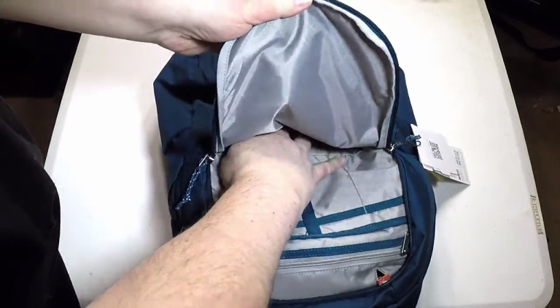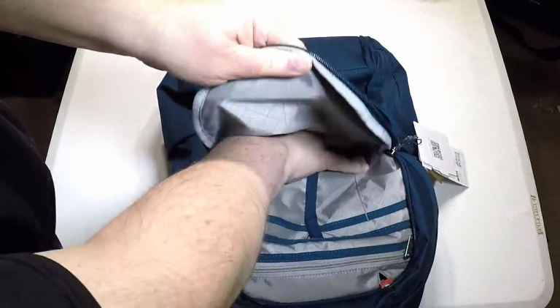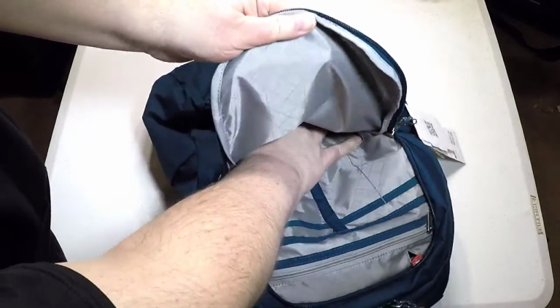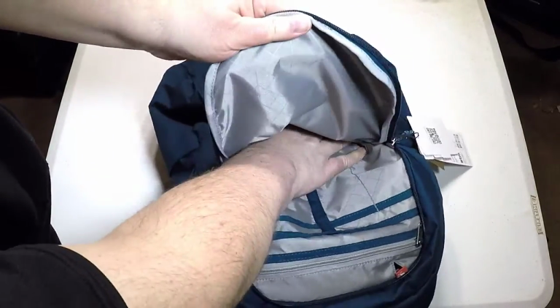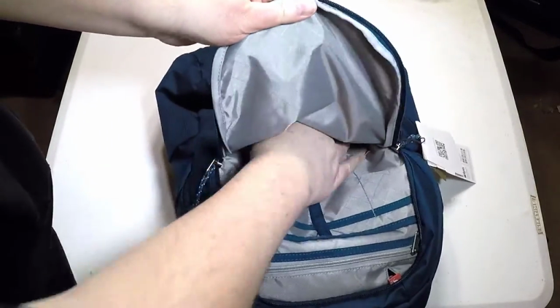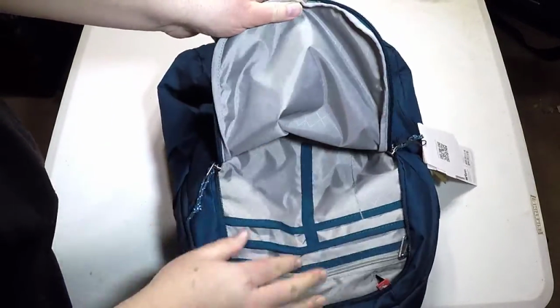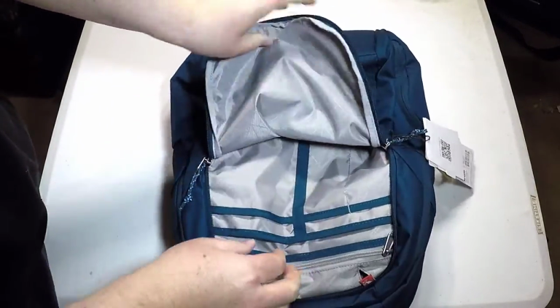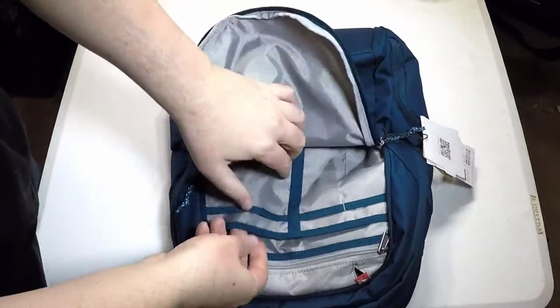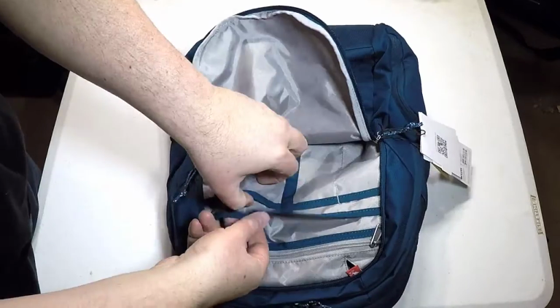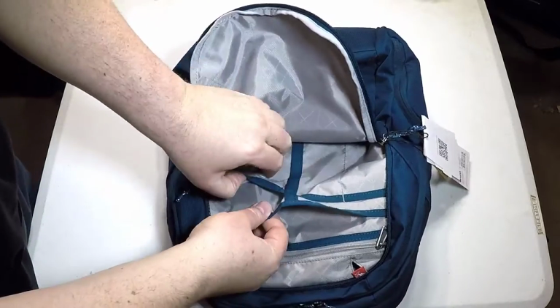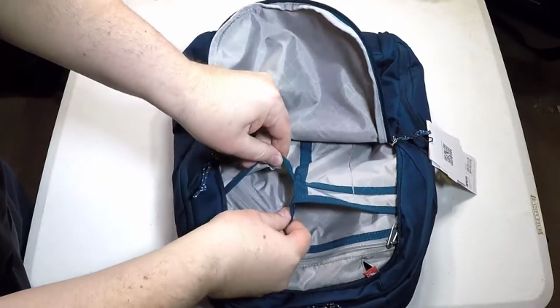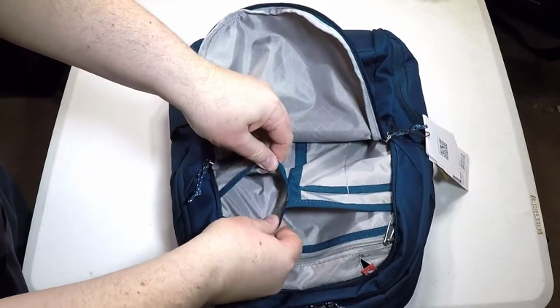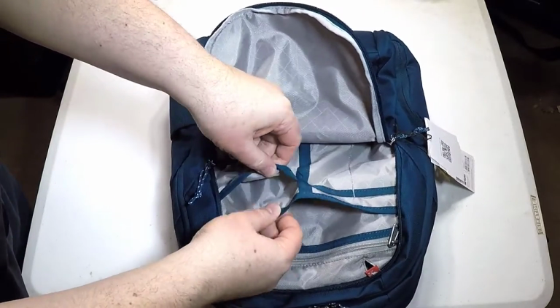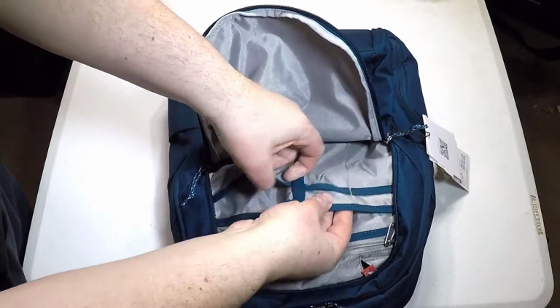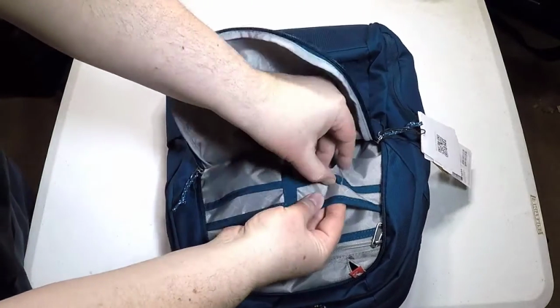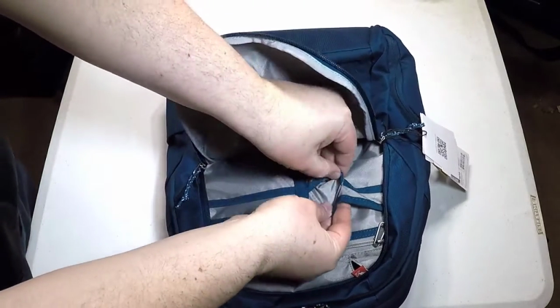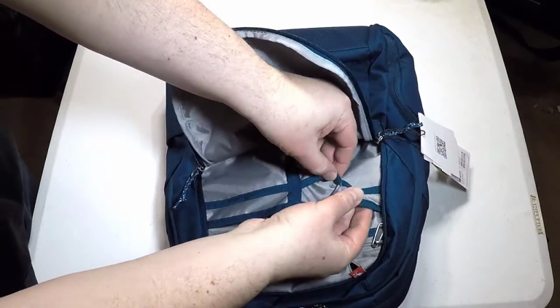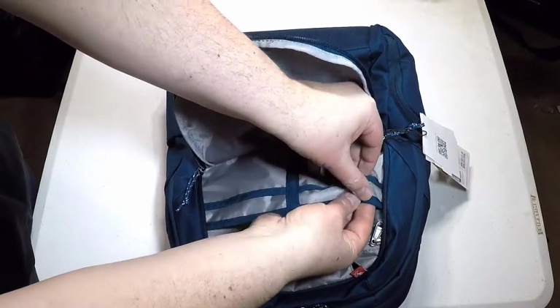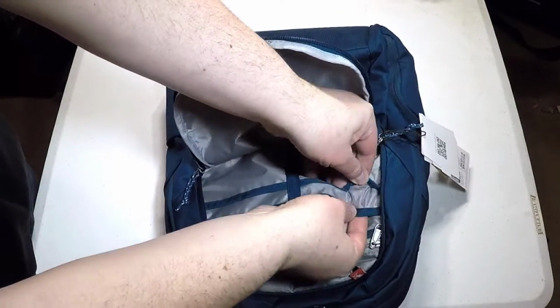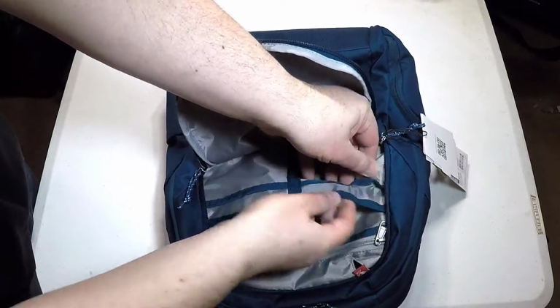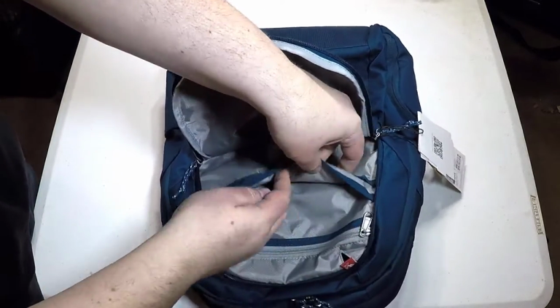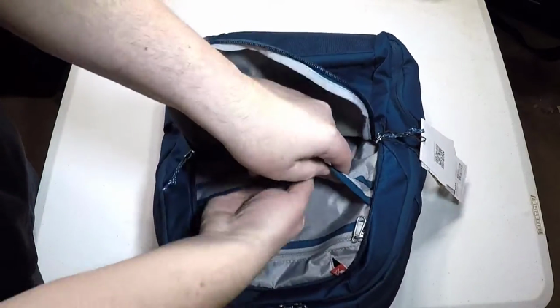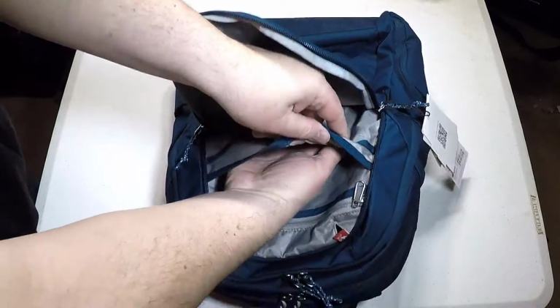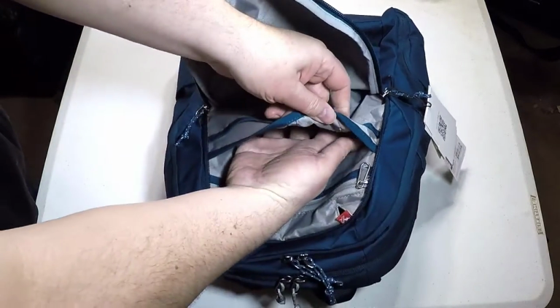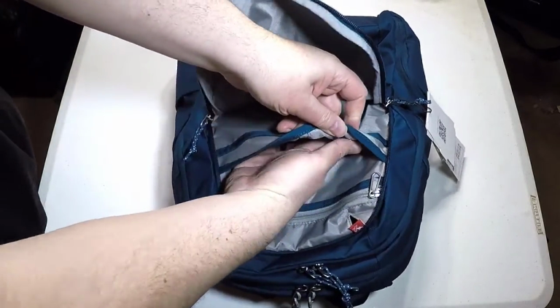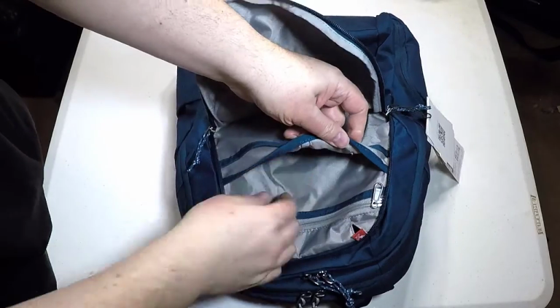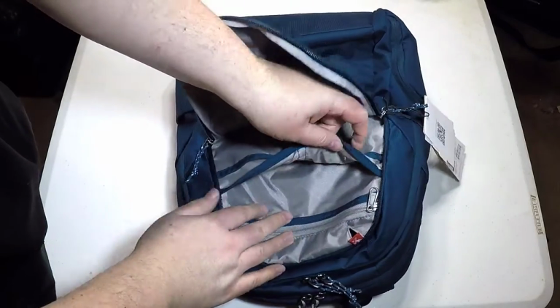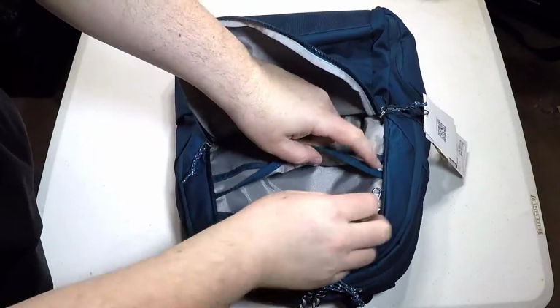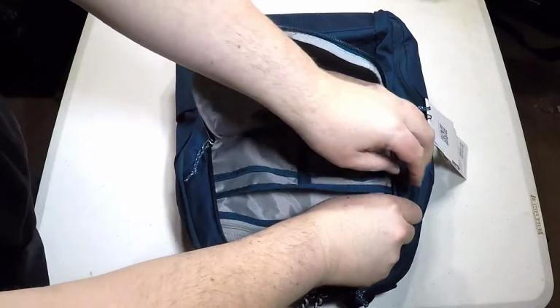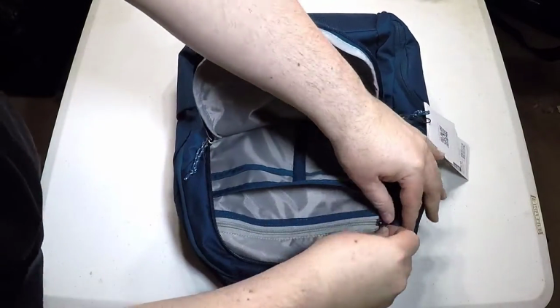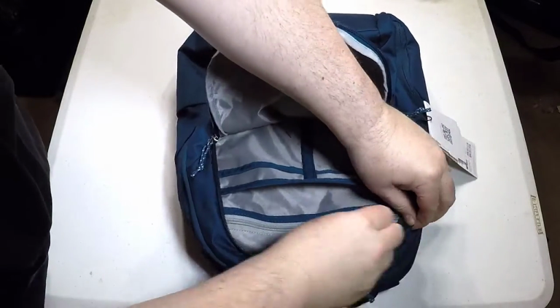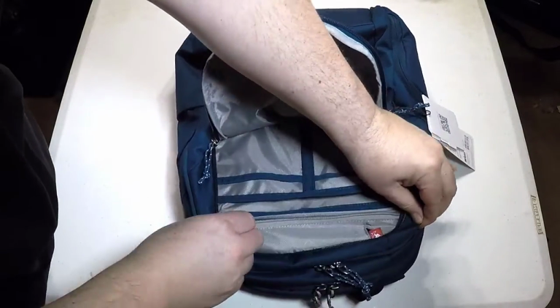They really designed this to be a backpack where you can easily charge stuff. It's also got air channel comfort built in, which is pretty cool.